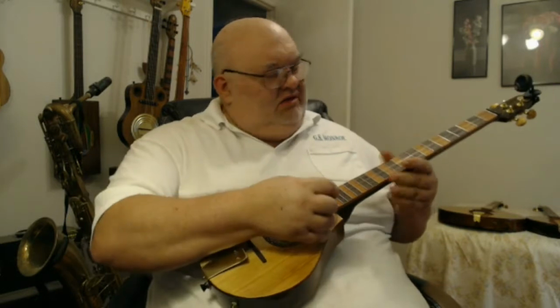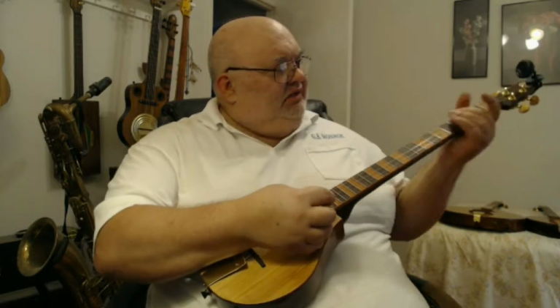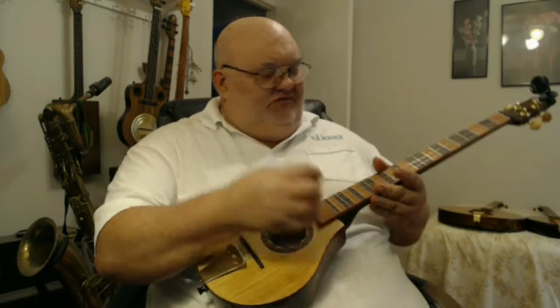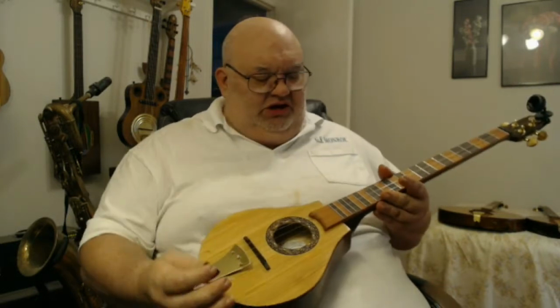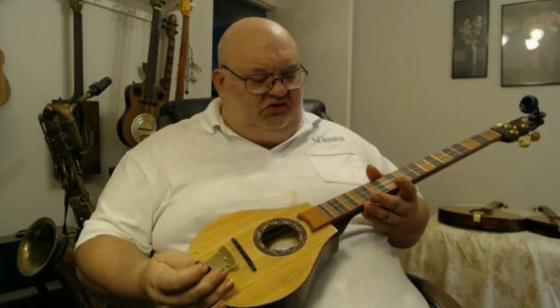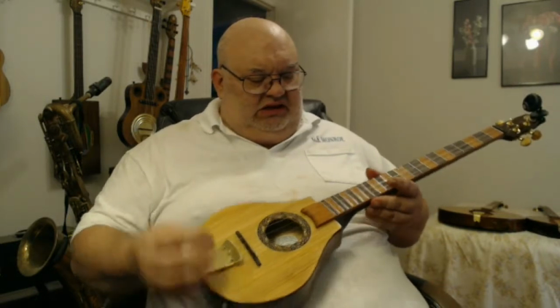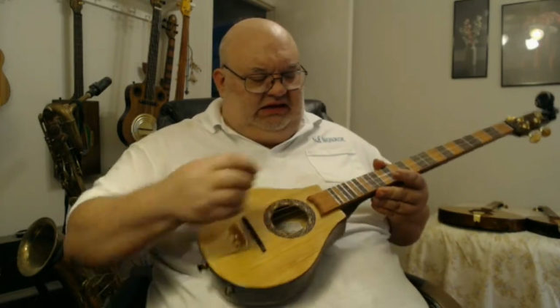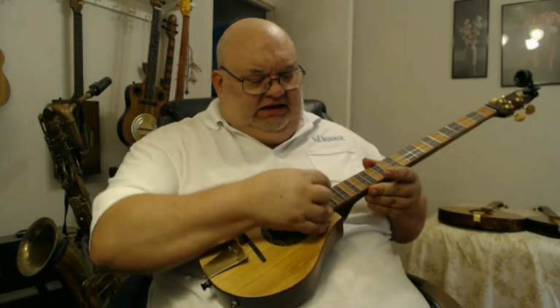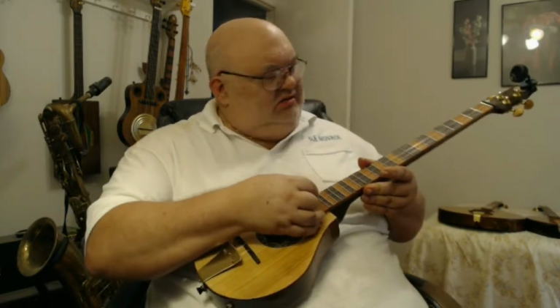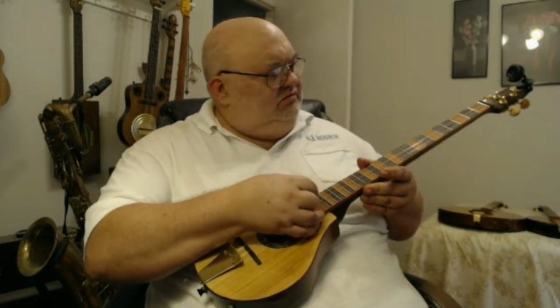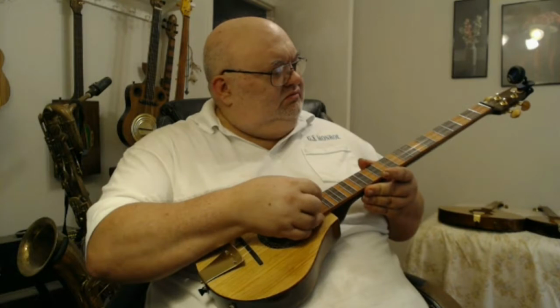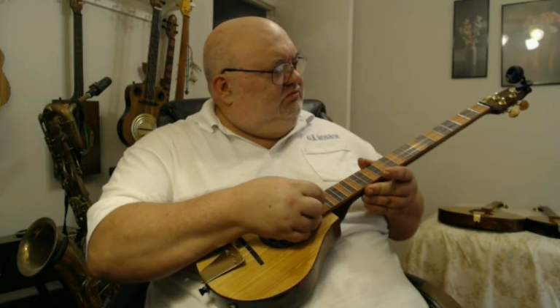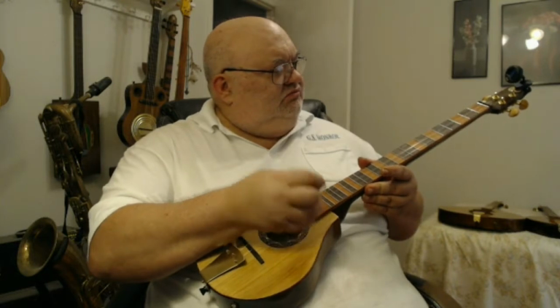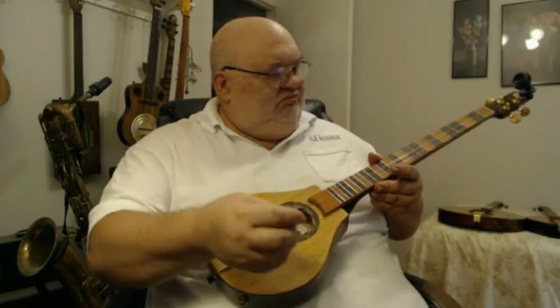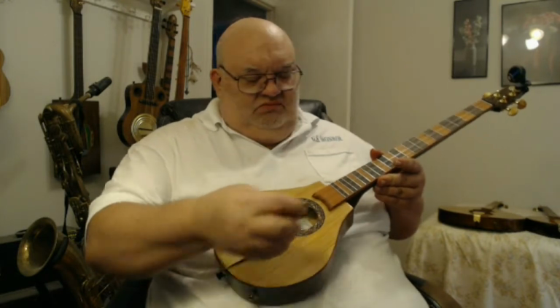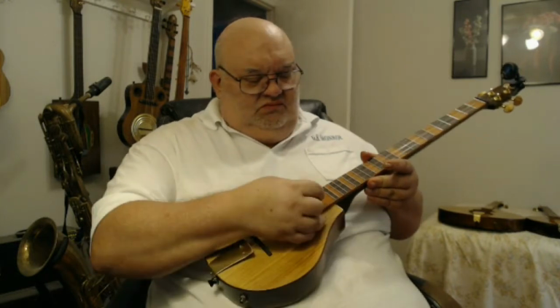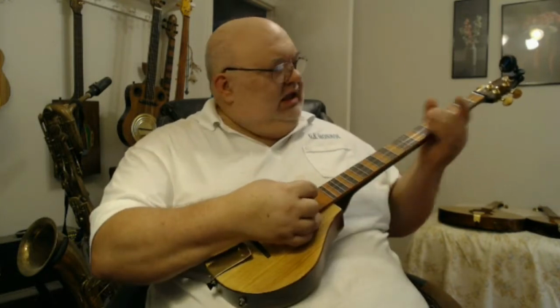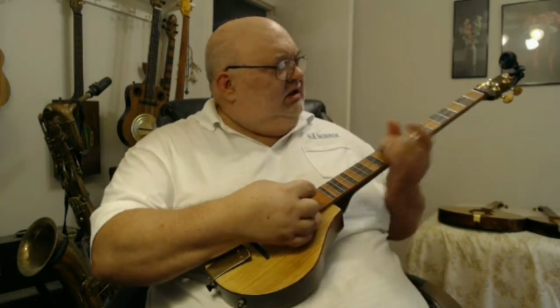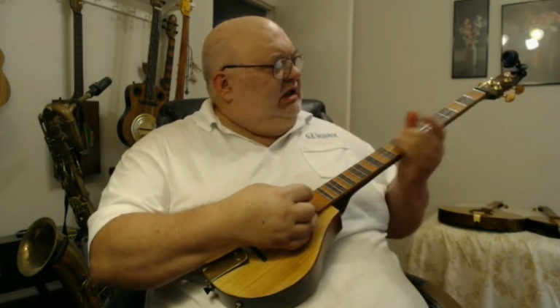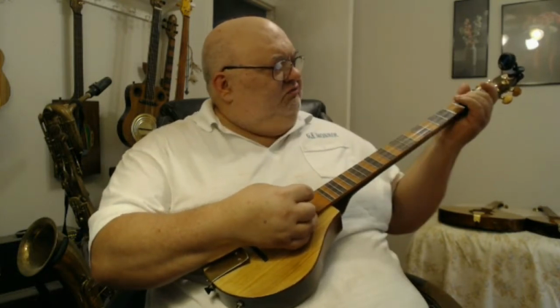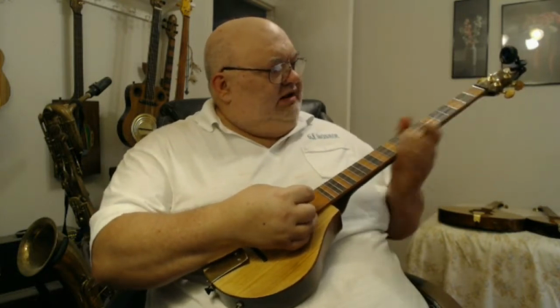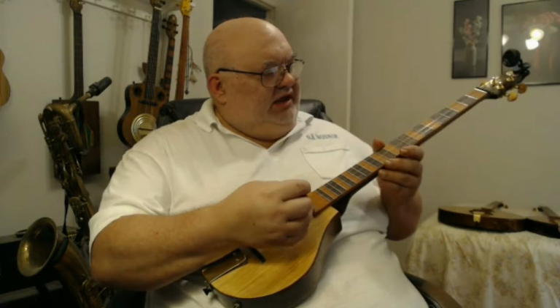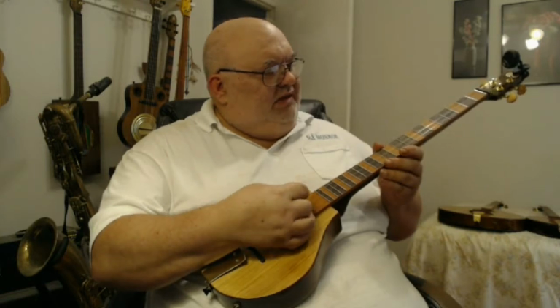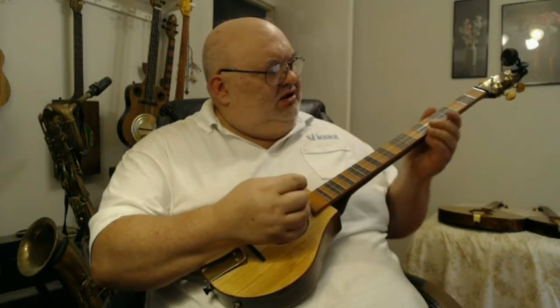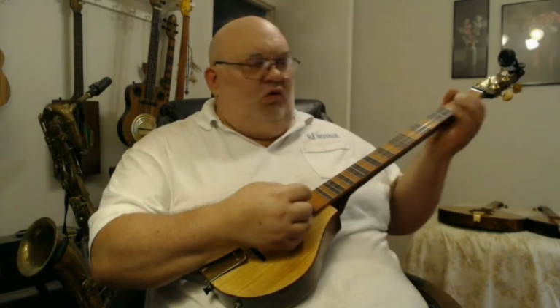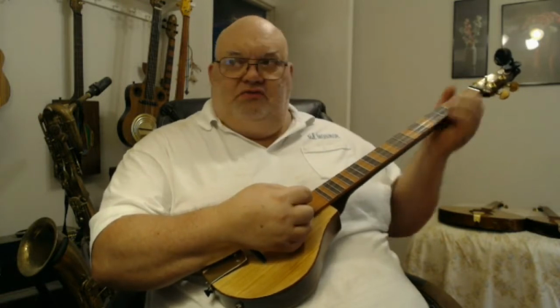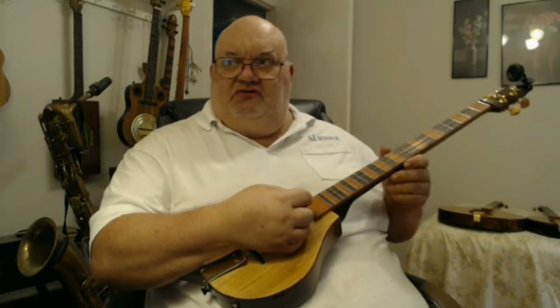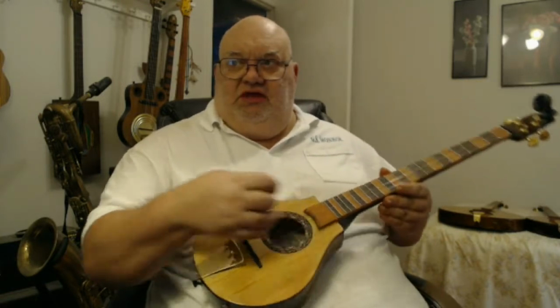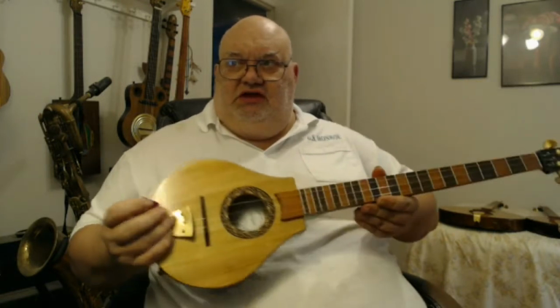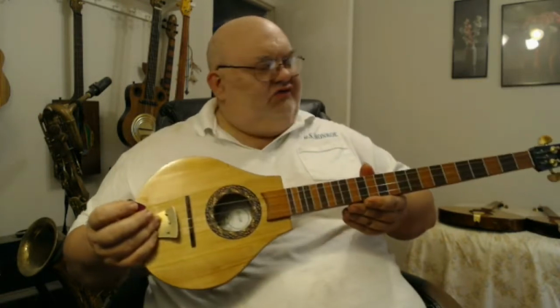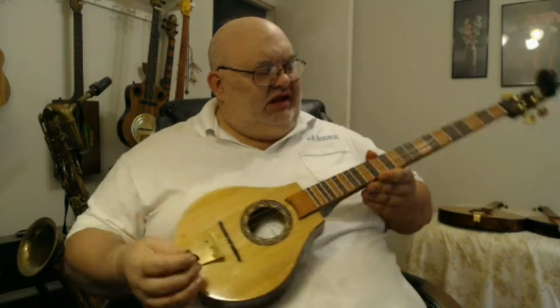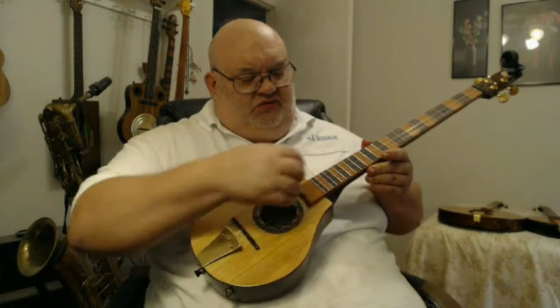I have this one here tuned in D-A-D, and it's set up to play chromatic or dulcimer style. That's the neck design I use for it.